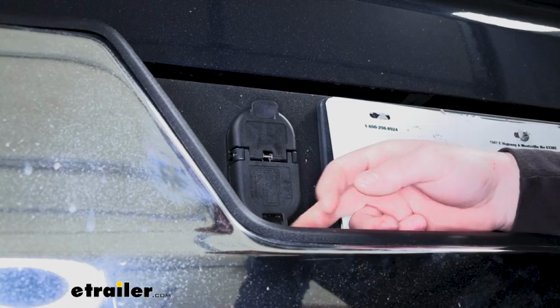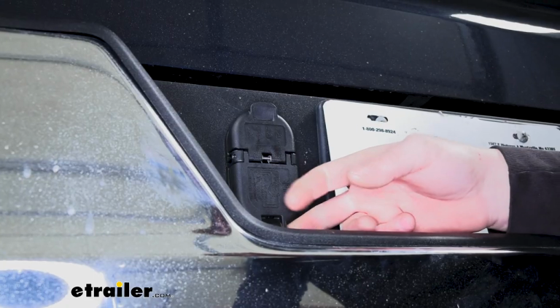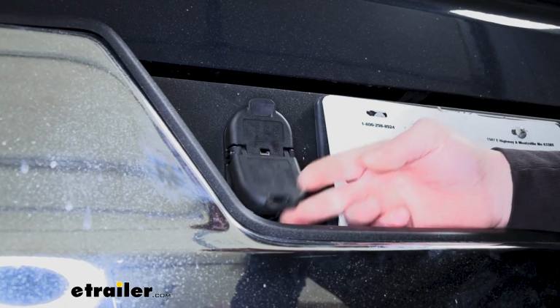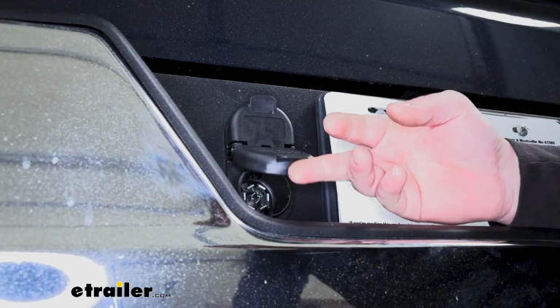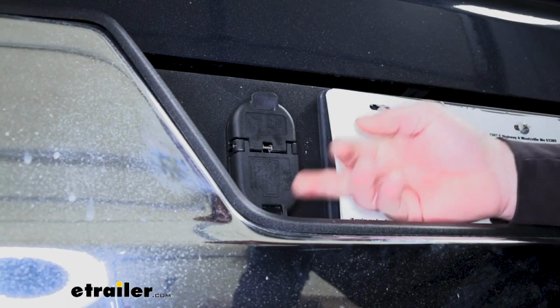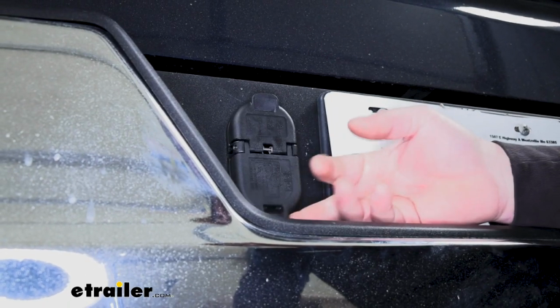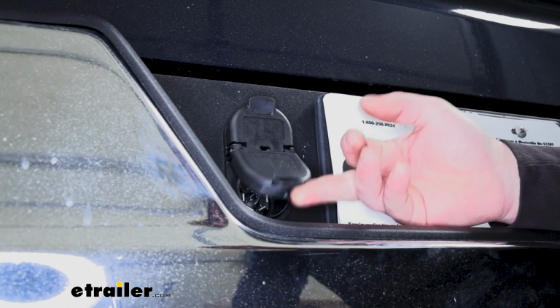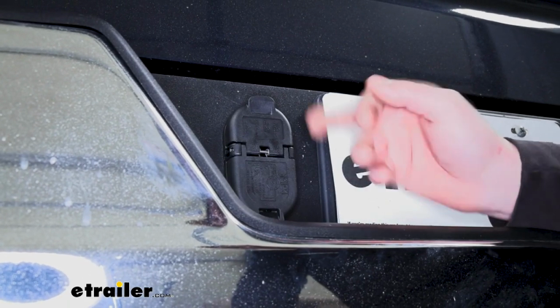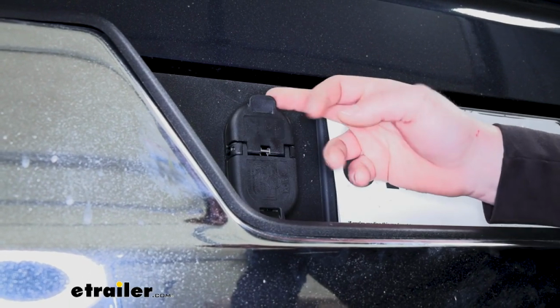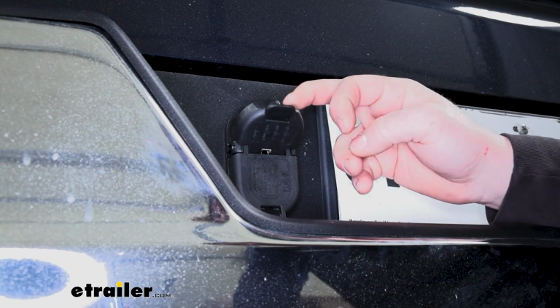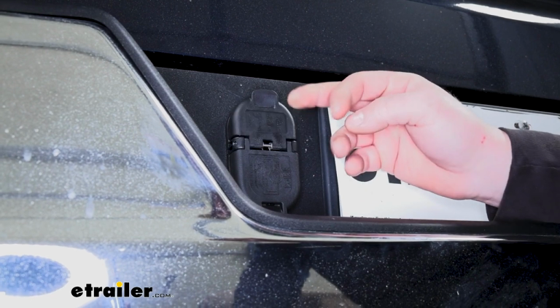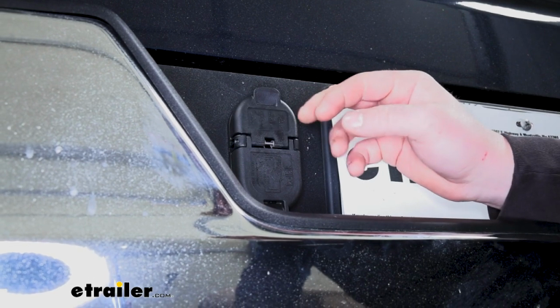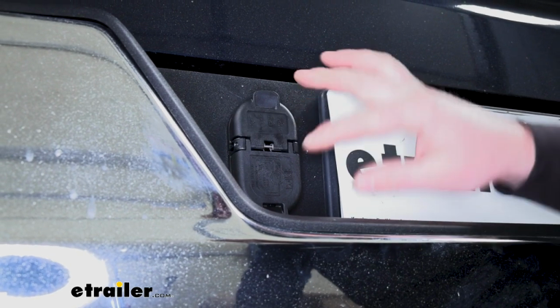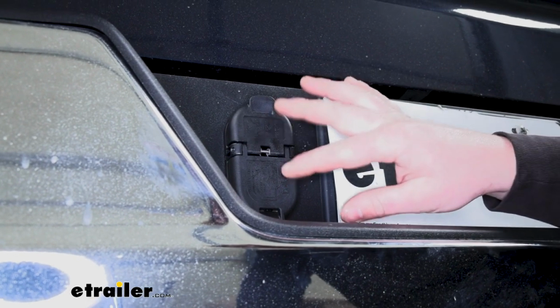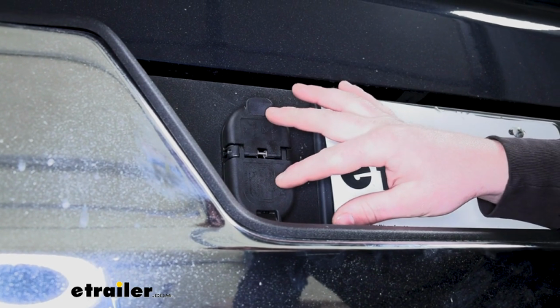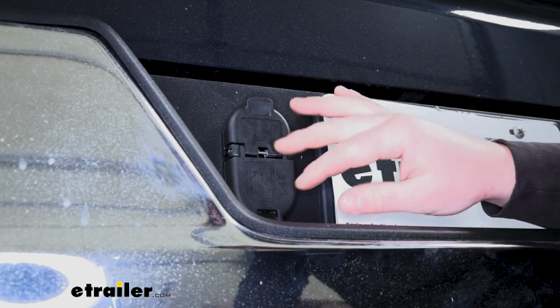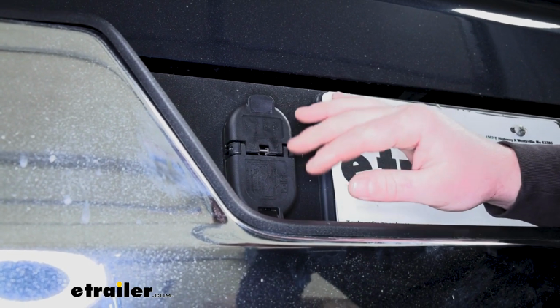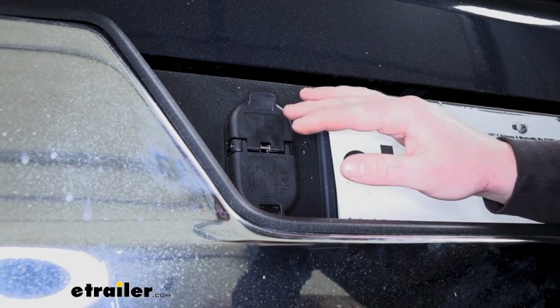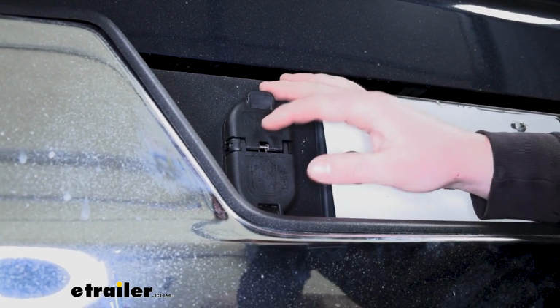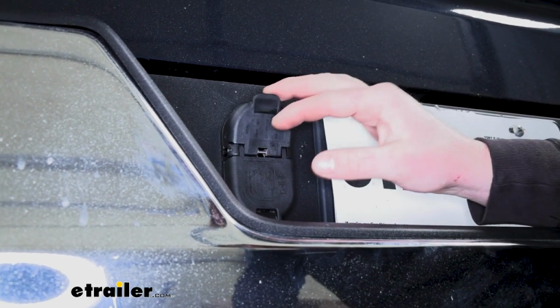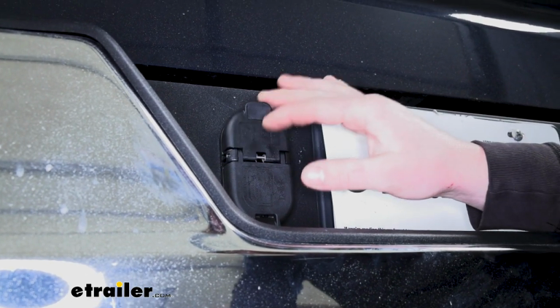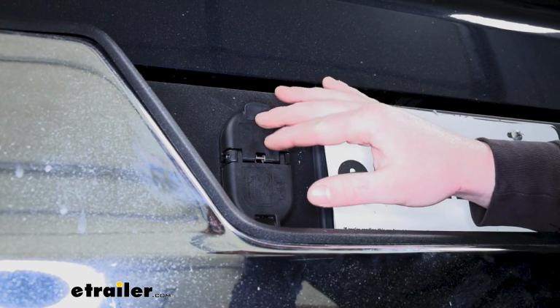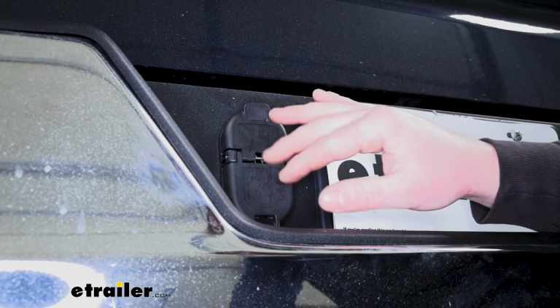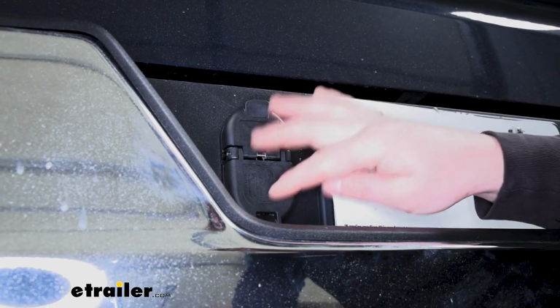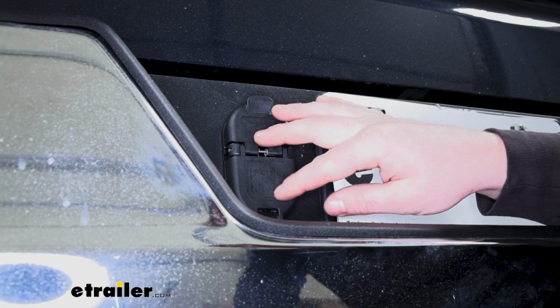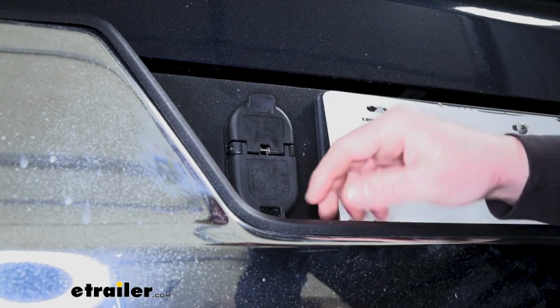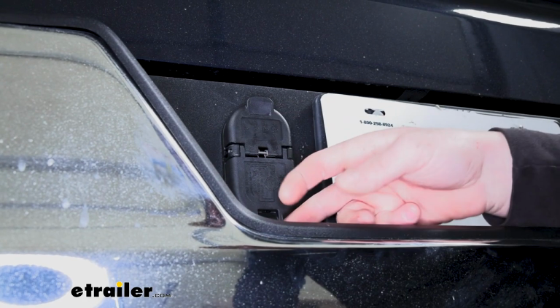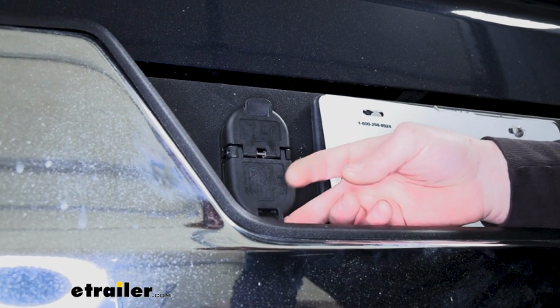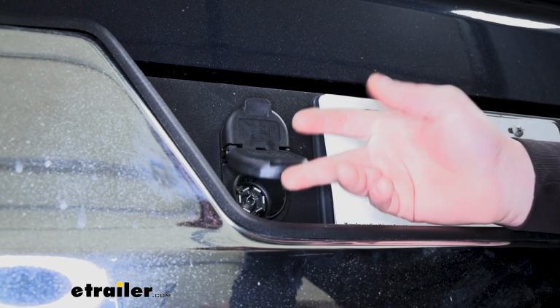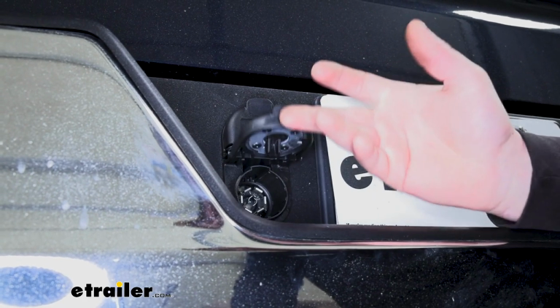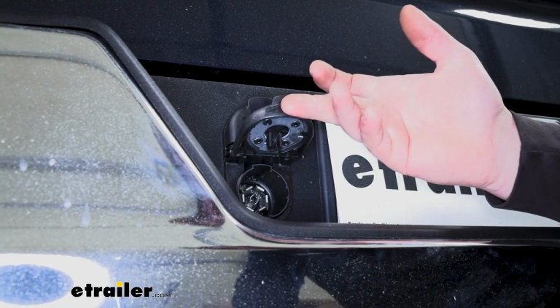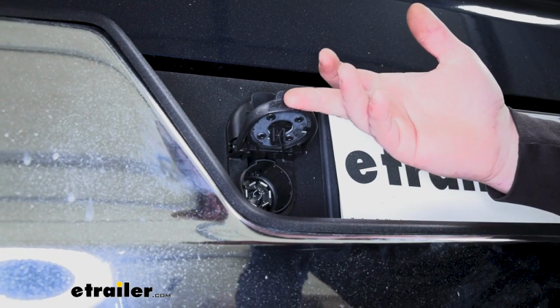Both of the covers are going to be spring-loaded, so that way whenever you're not using the plug, you're not going to have to worry about any debris or anything like that getting inside, potentially damaging the terminals.